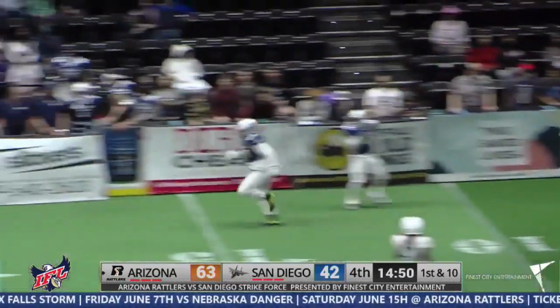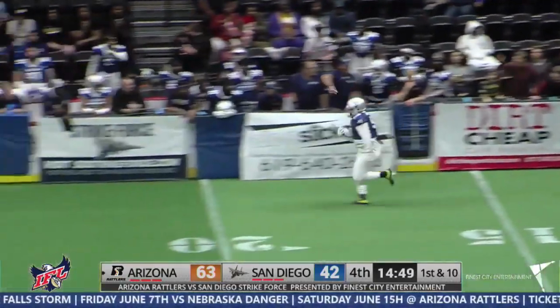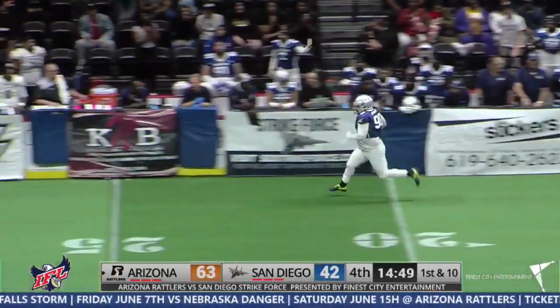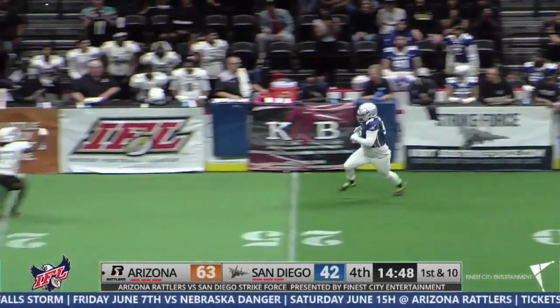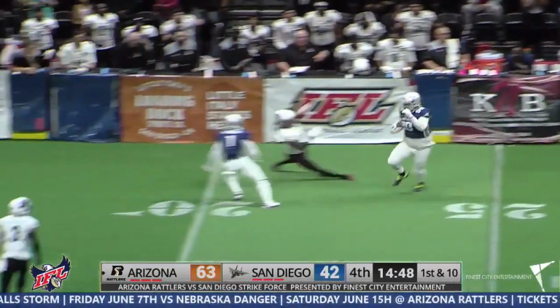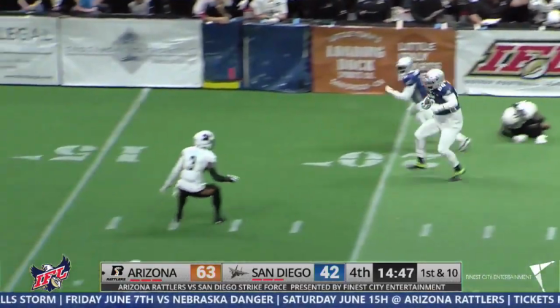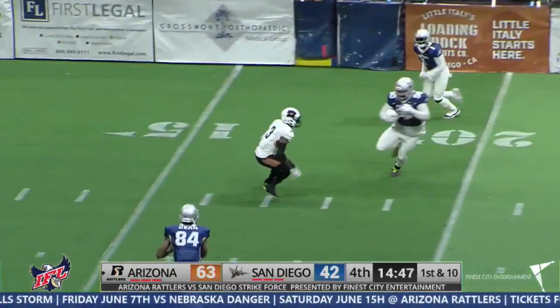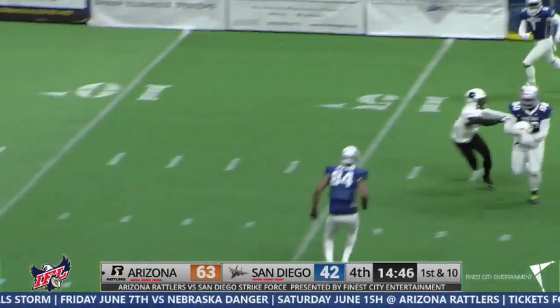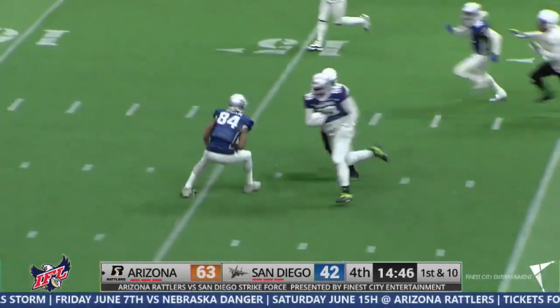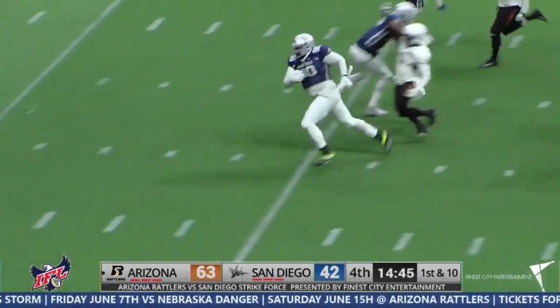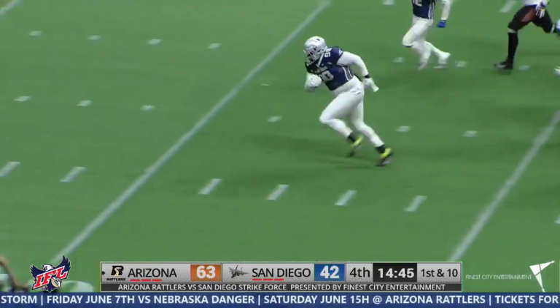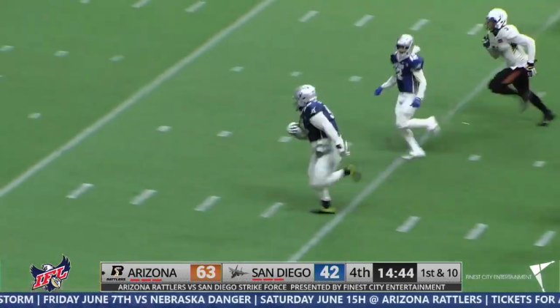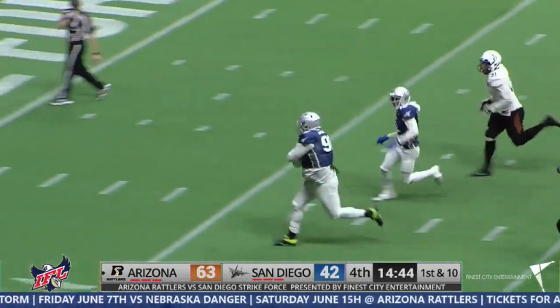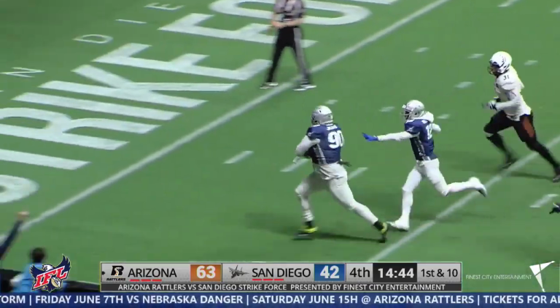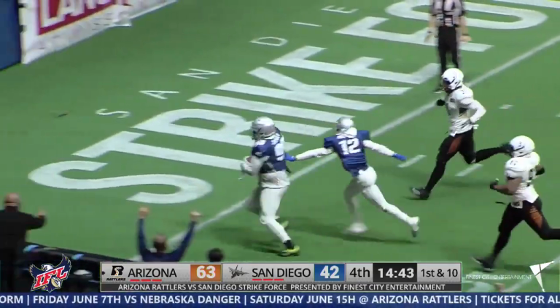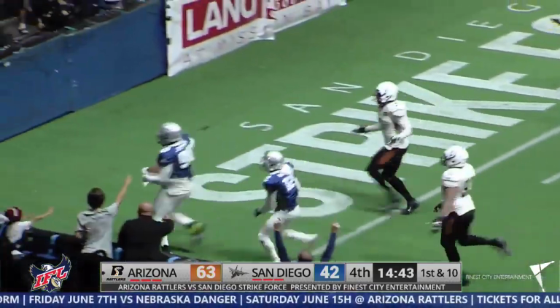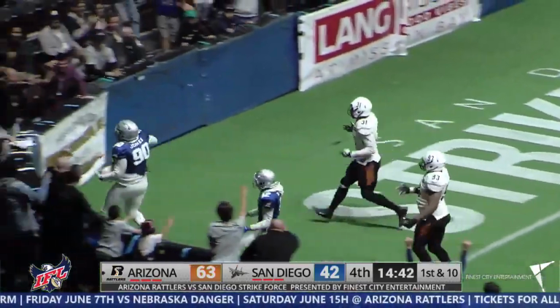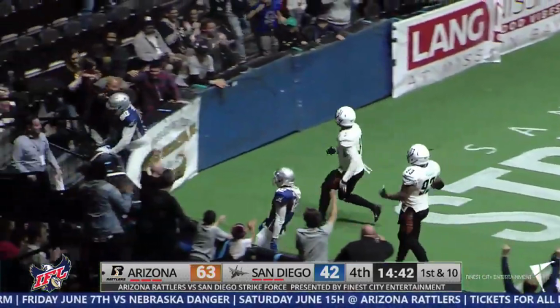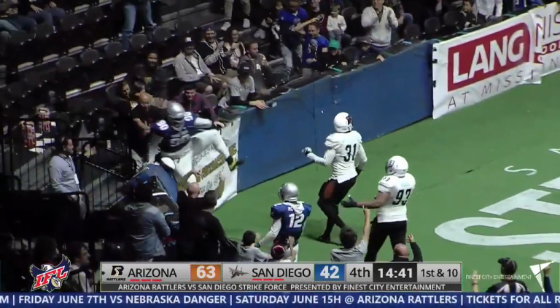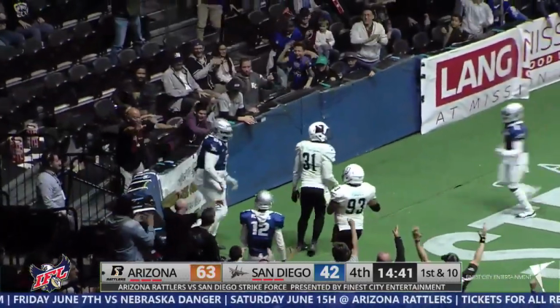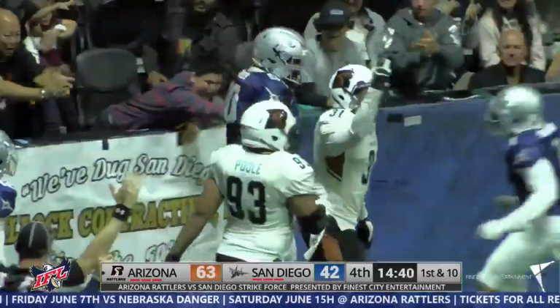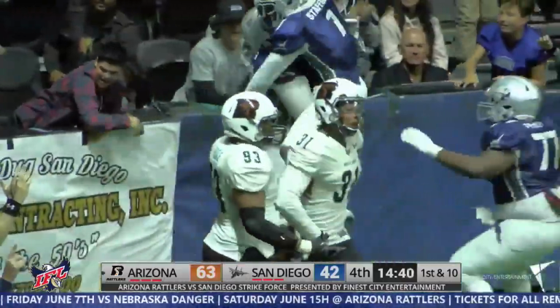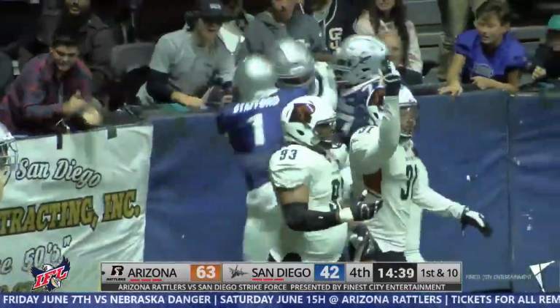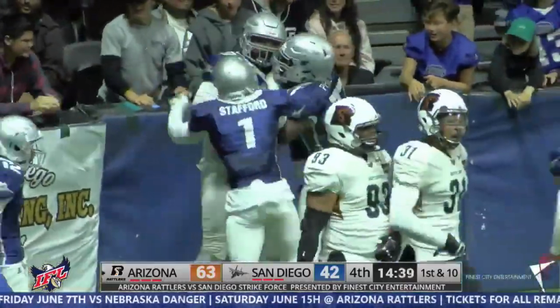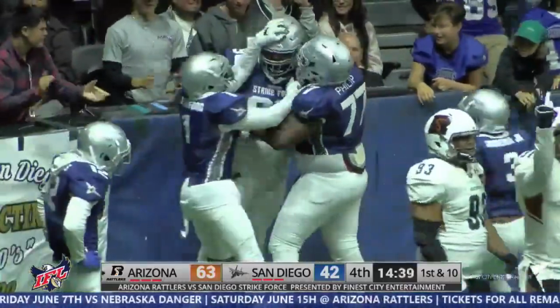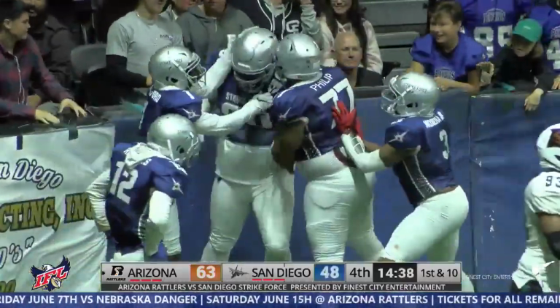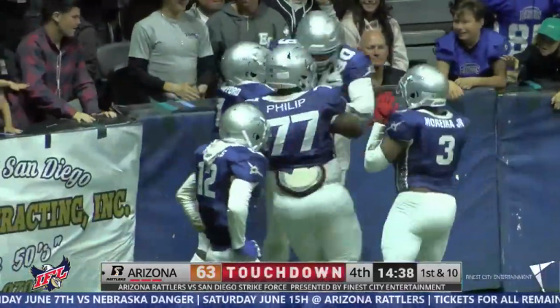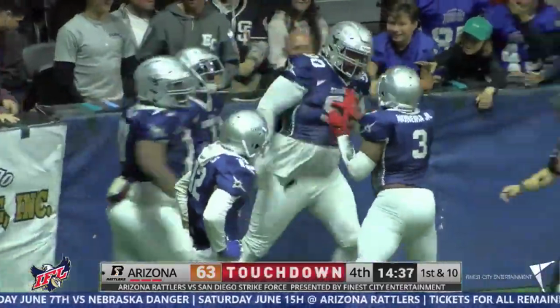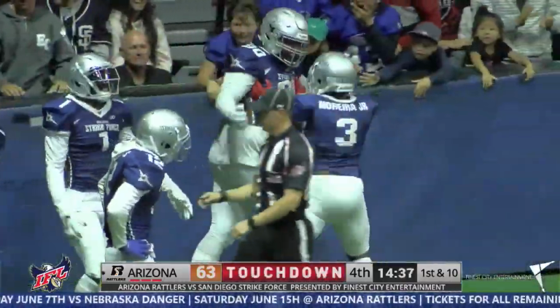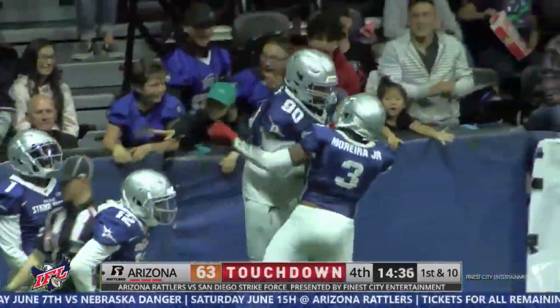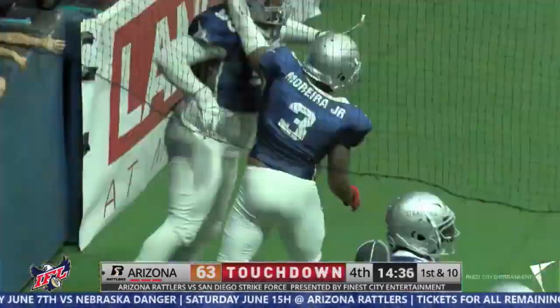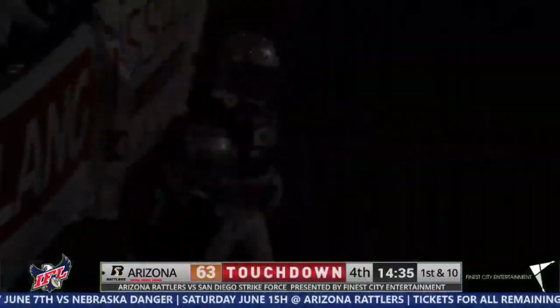No whistle has blown. Oh my God — Zan Jones. Hold it, hold it, hold it. Zan Jones. This could be good. And touchdown. Fumble return for a touchdown, Zan Jones. That's got to be the IFL Play of the Week.